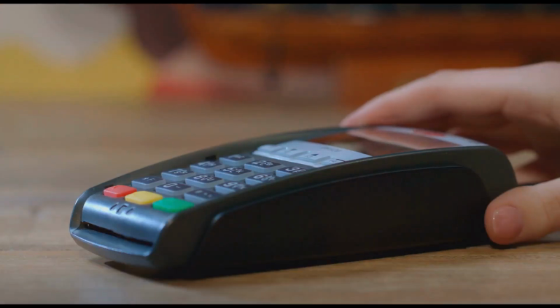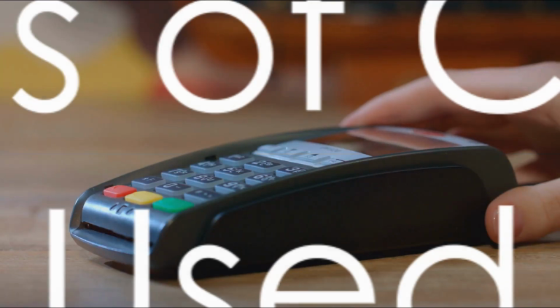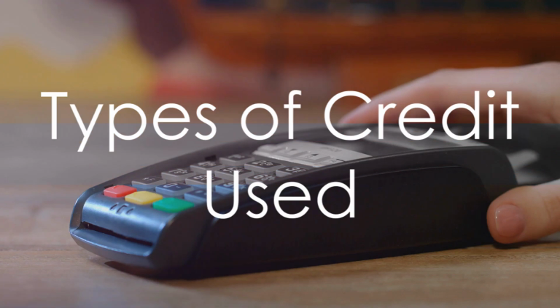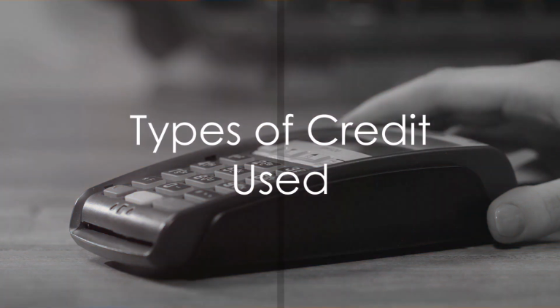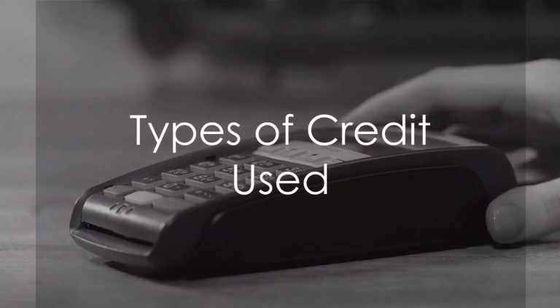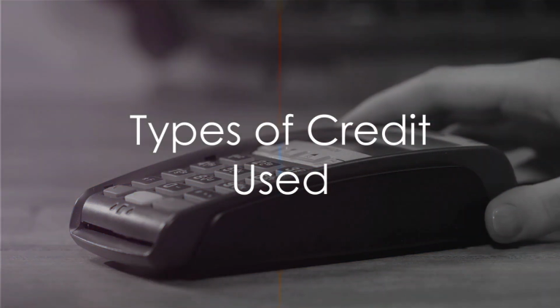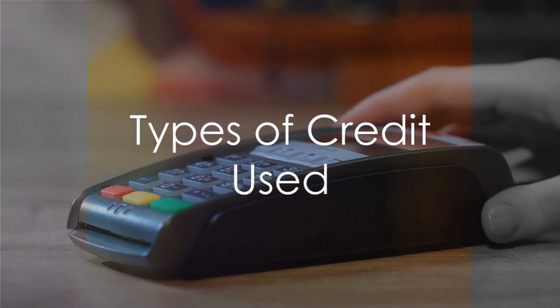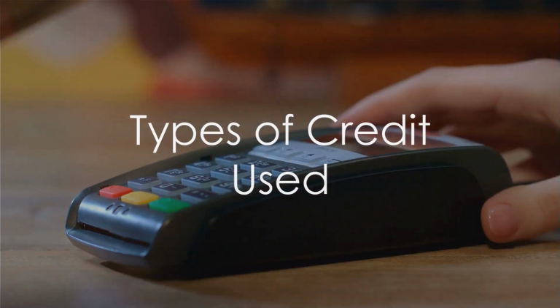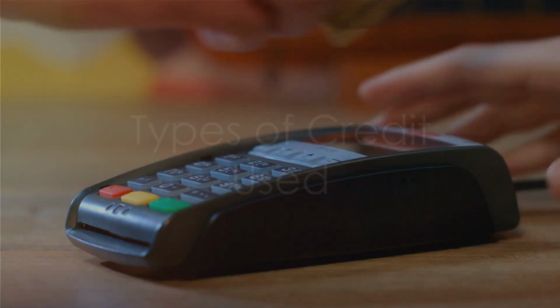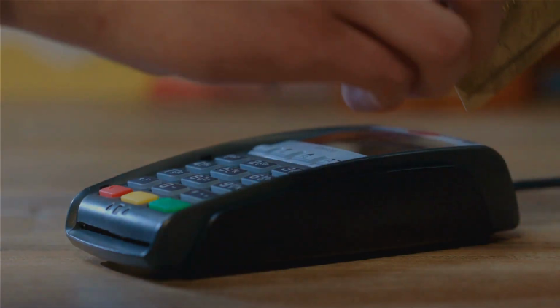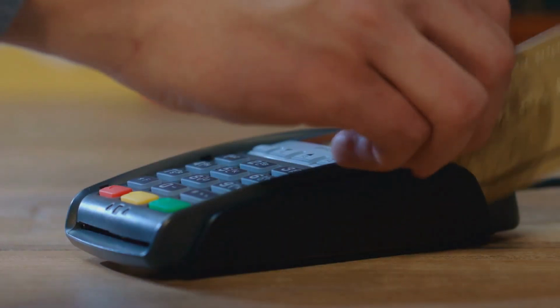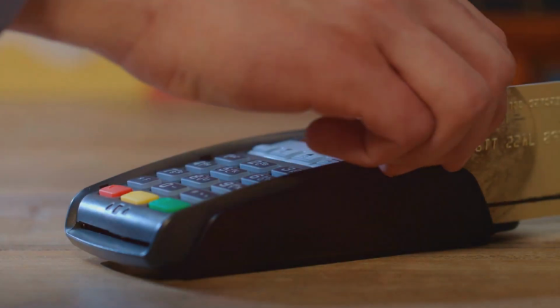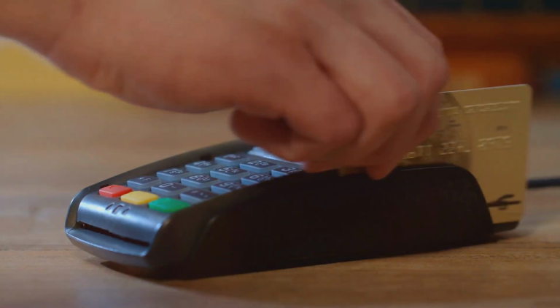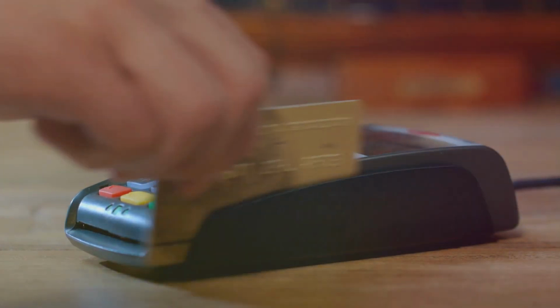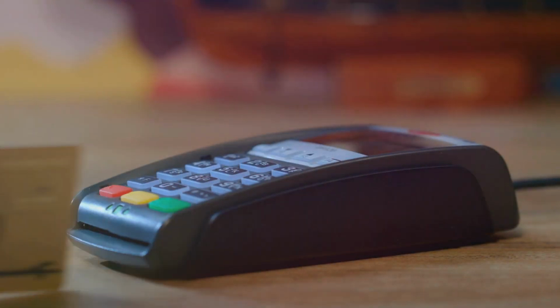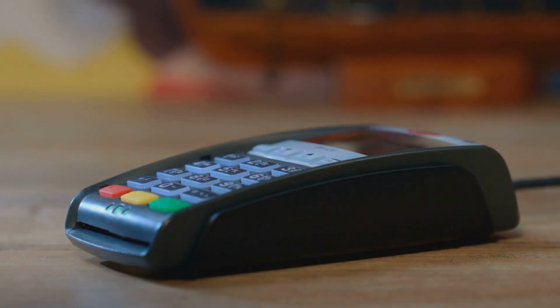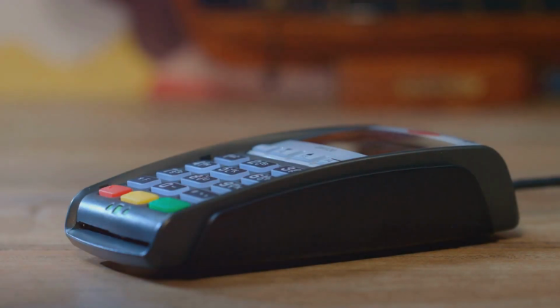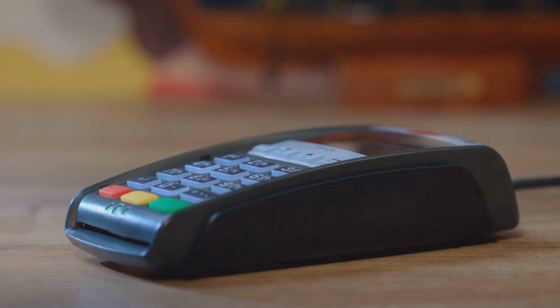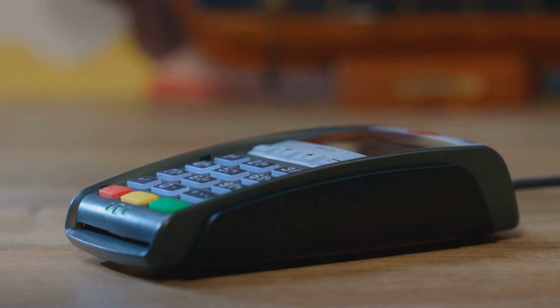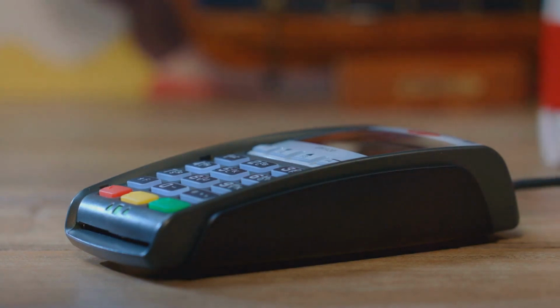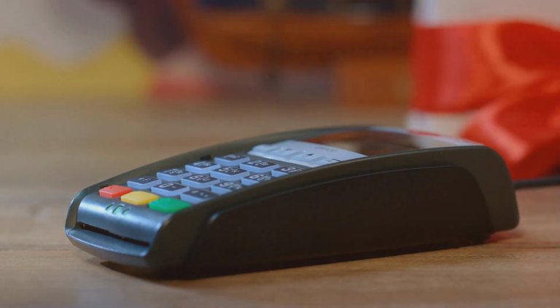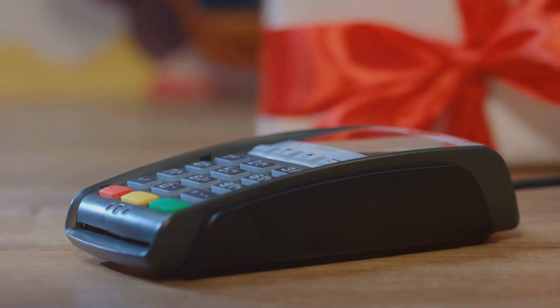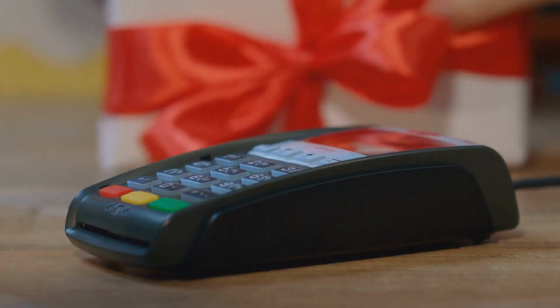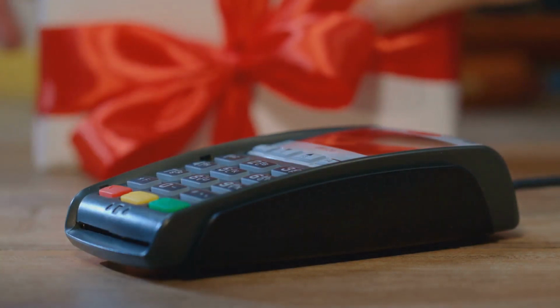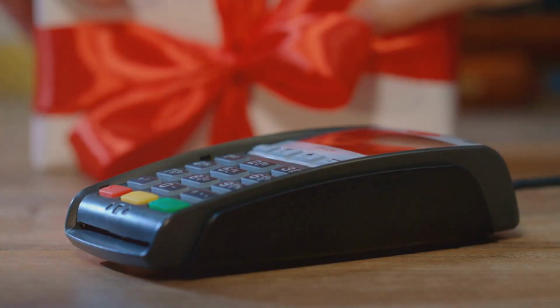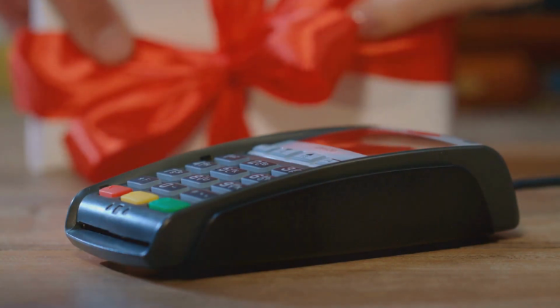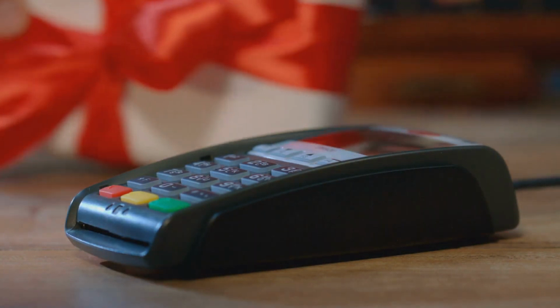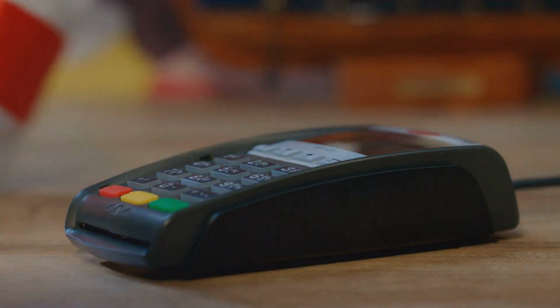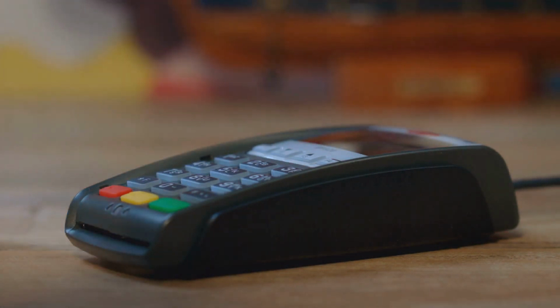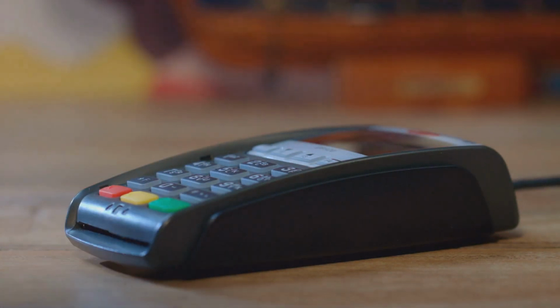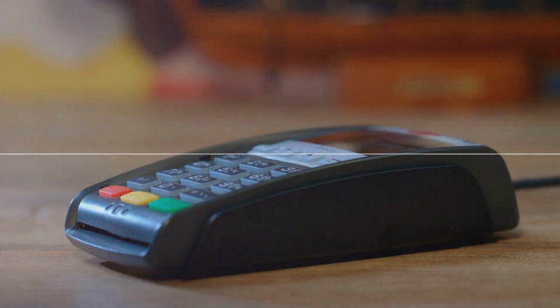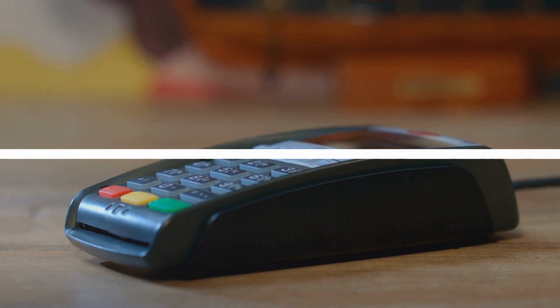Finally, types of credit used make up the remaining 10%. This includes credit cards, retail accounts, installment loans, finance company accounts, and mortgage loans. Having a mix of credit types can help boost your score.